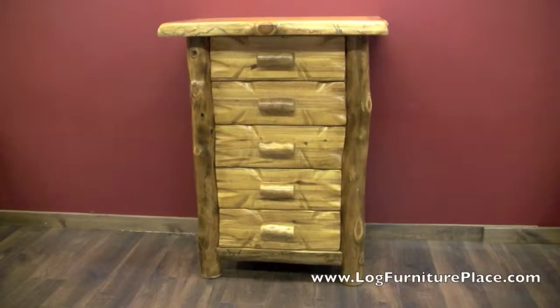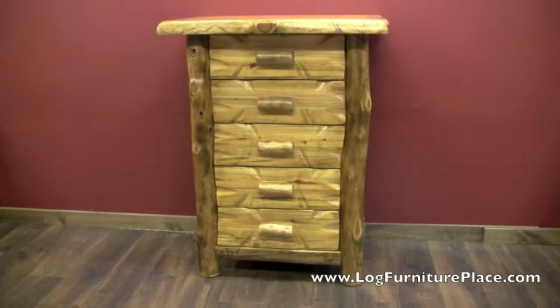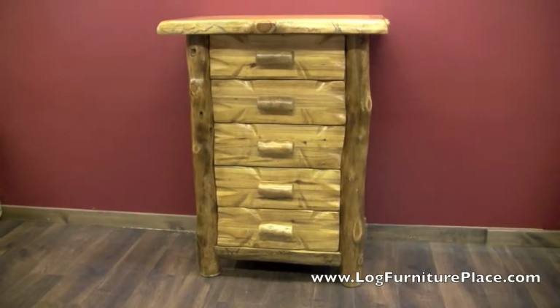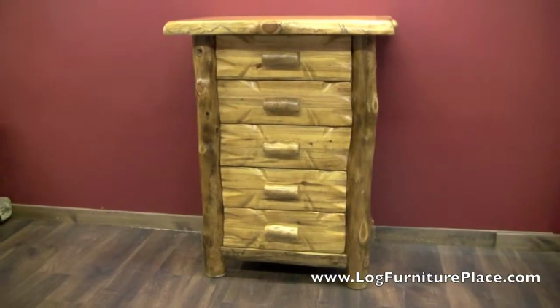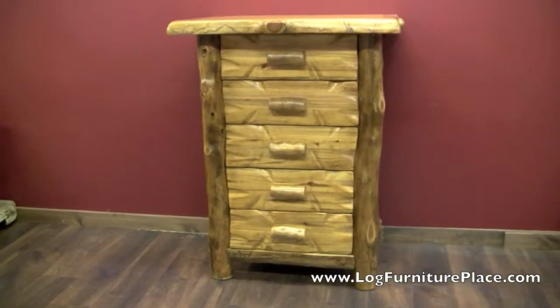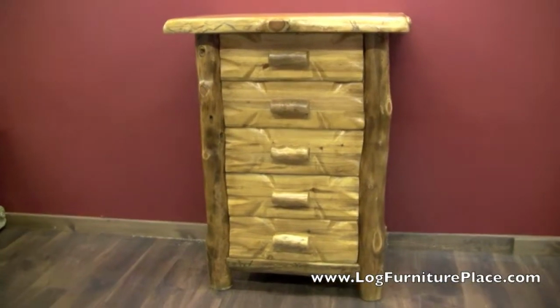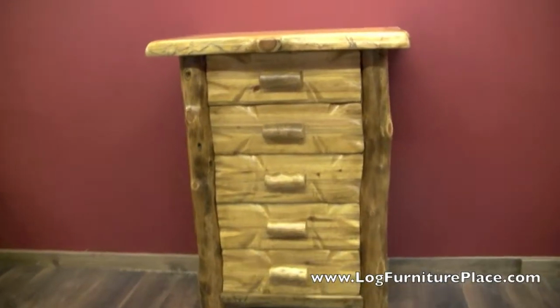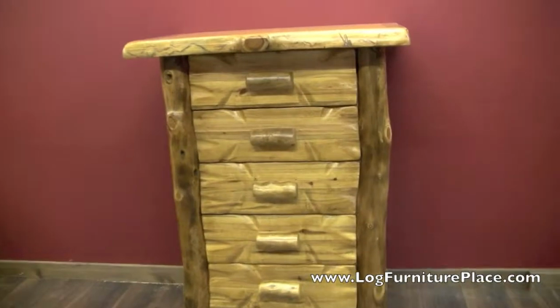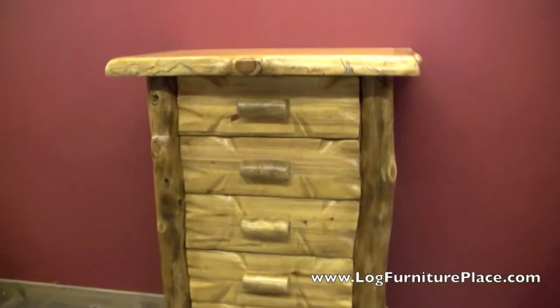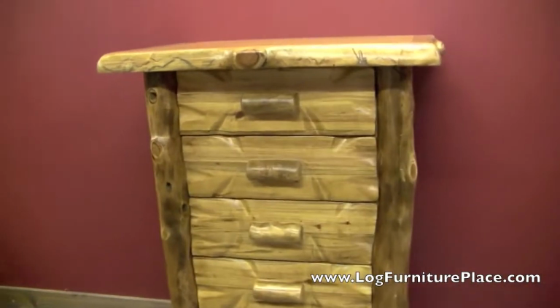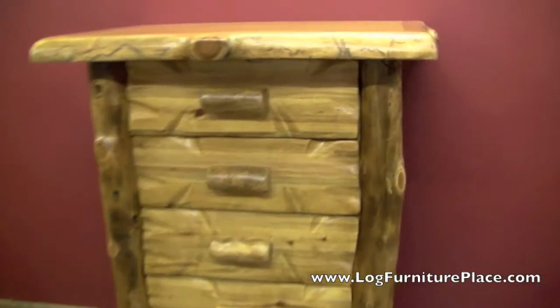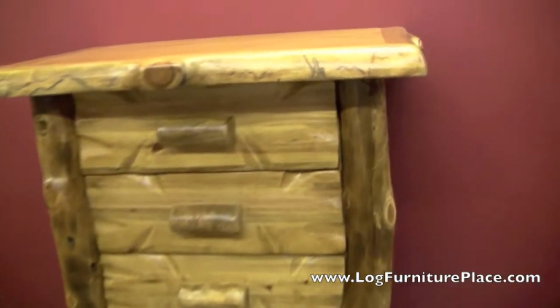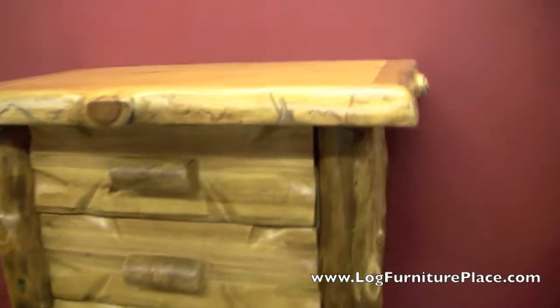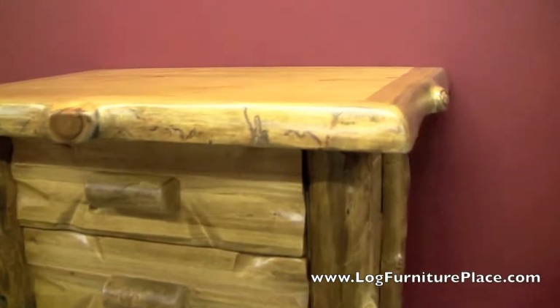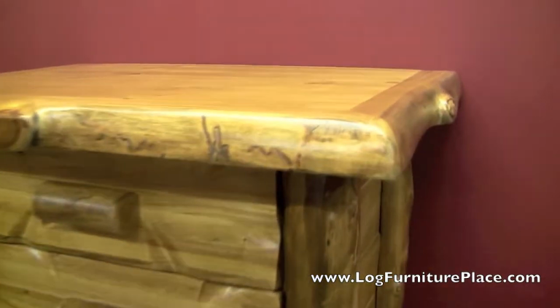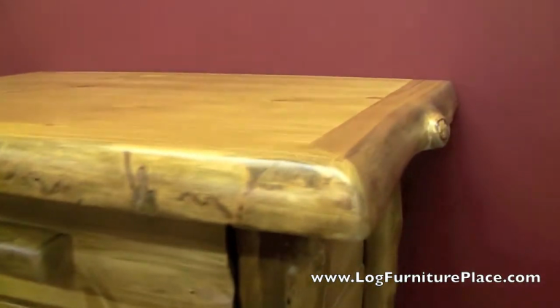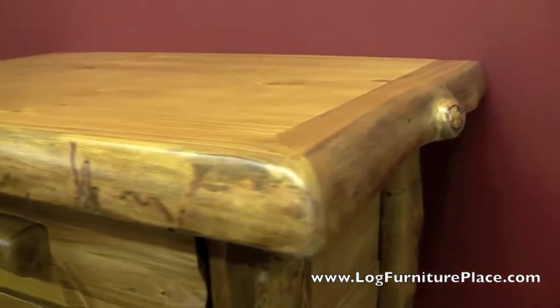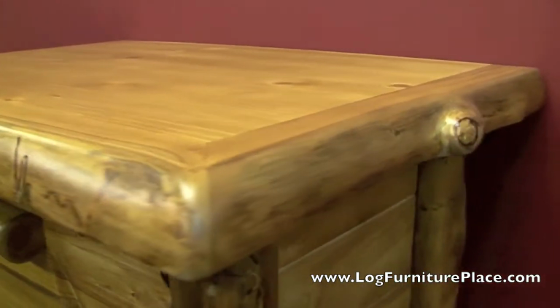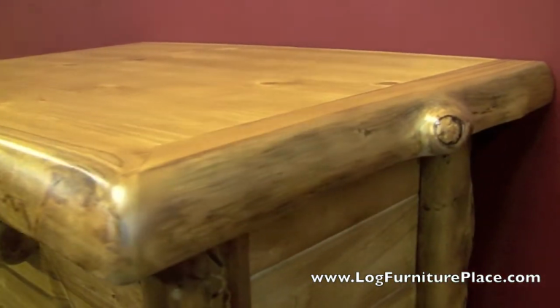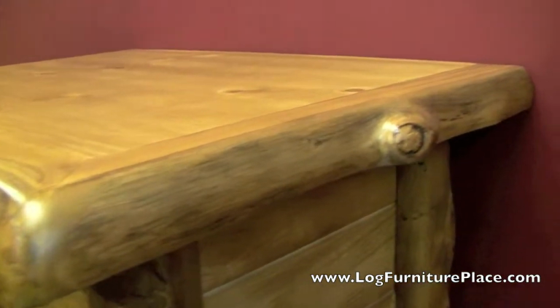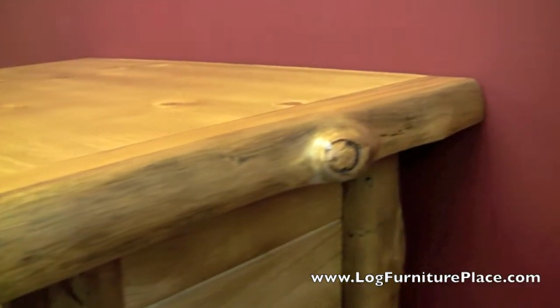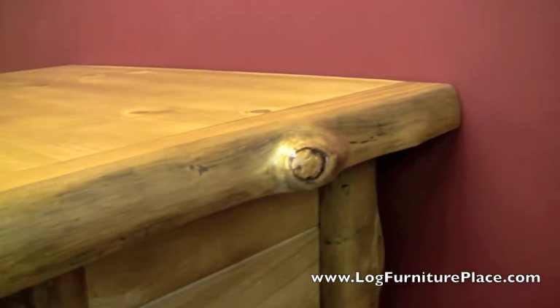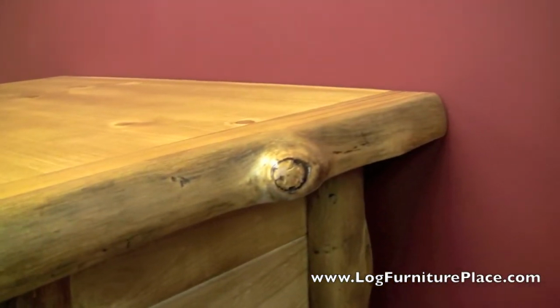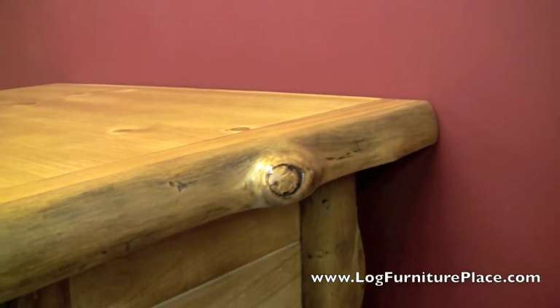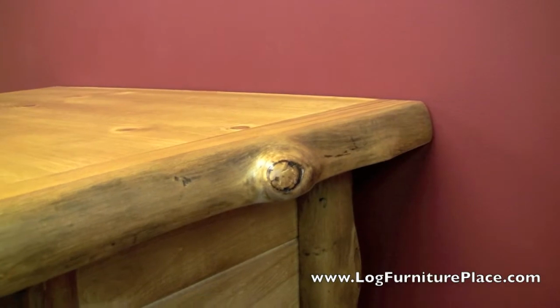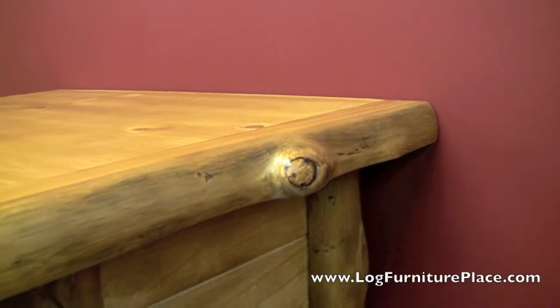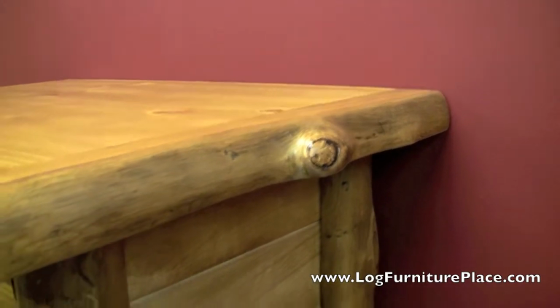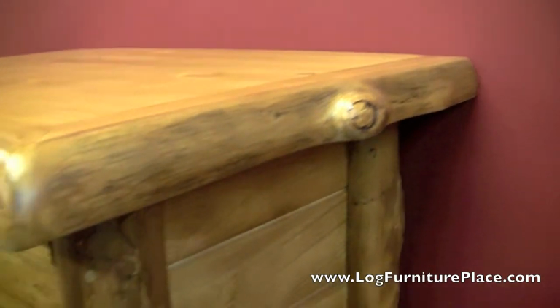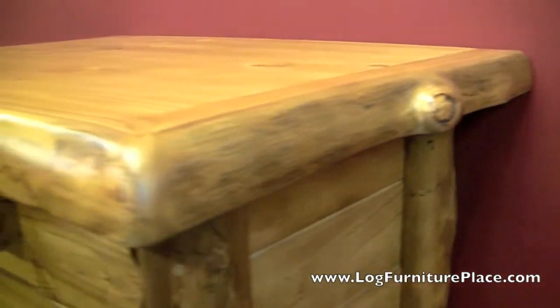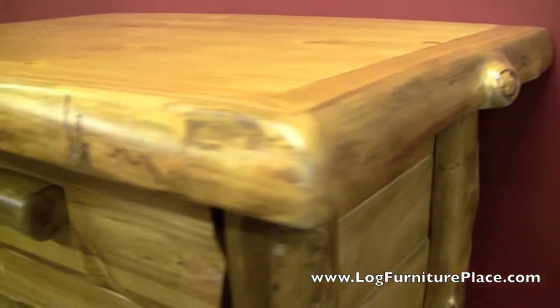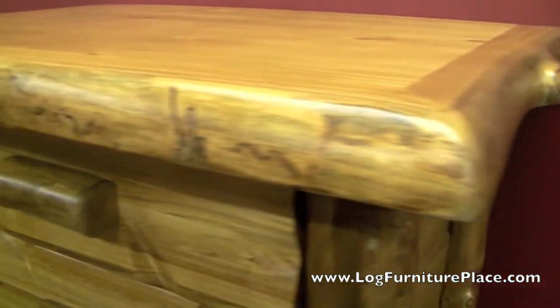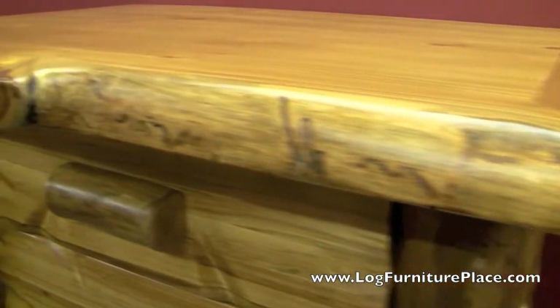Hi, it's Jason with LogFurniturePlace.com. We're going to take a look at a couple of our Silver Creek Aspen five drawer log chests today. The Silver Creek collection features a solid top with Aspen log edging.